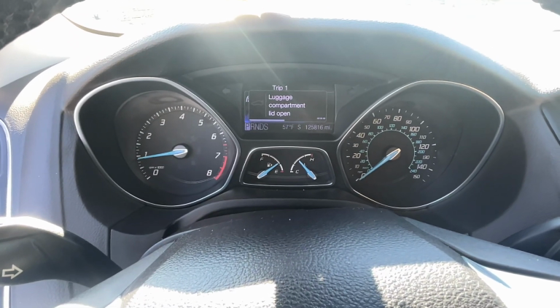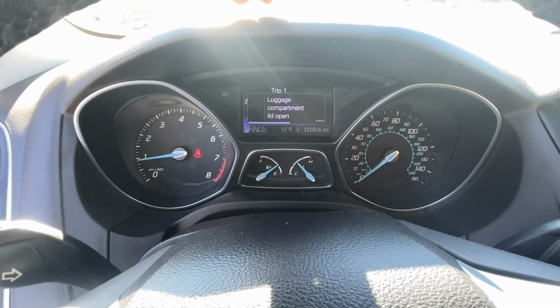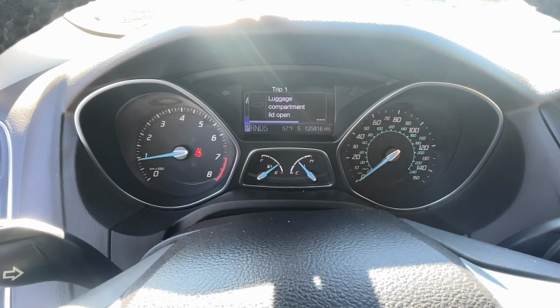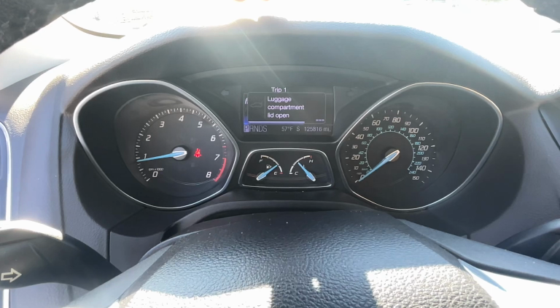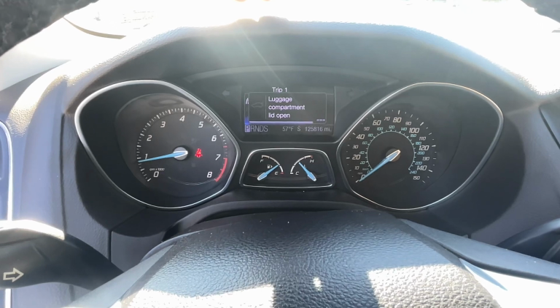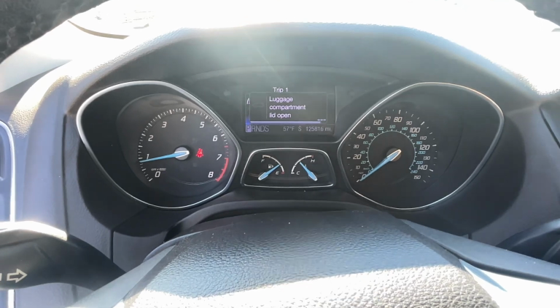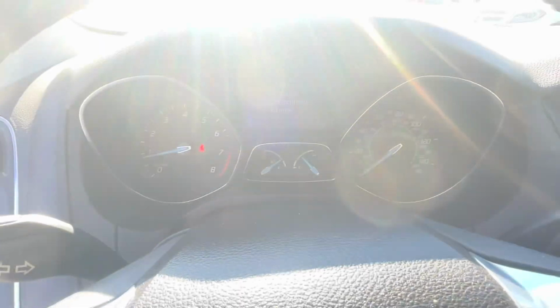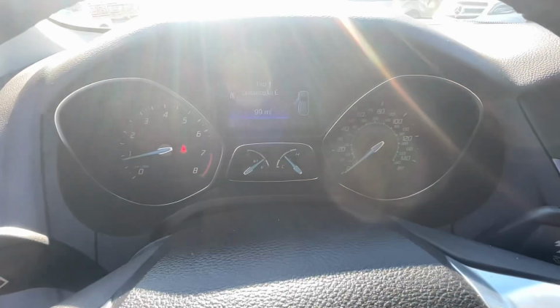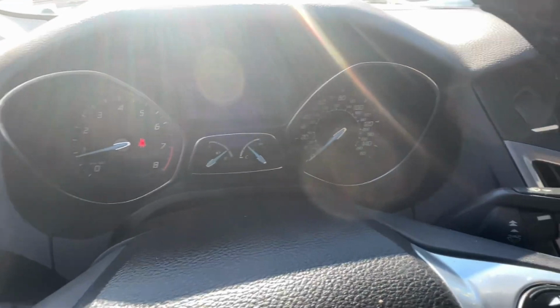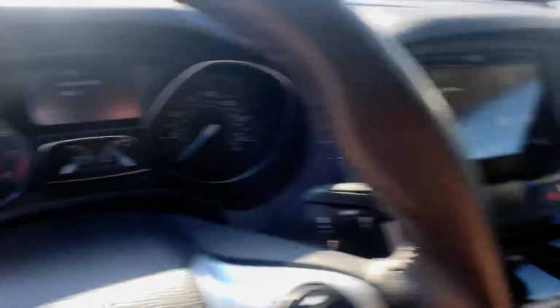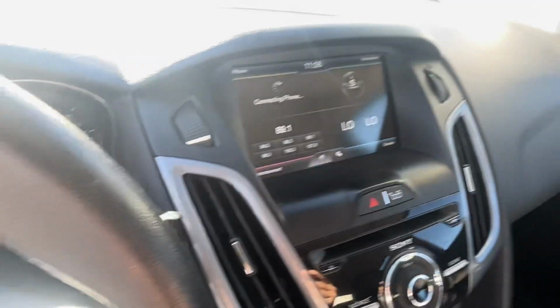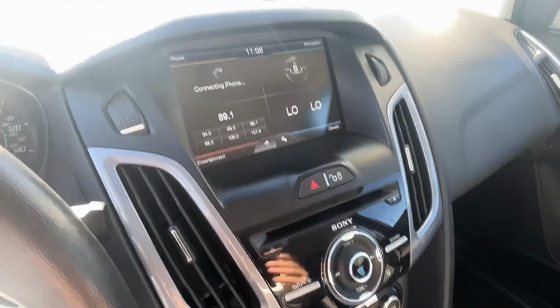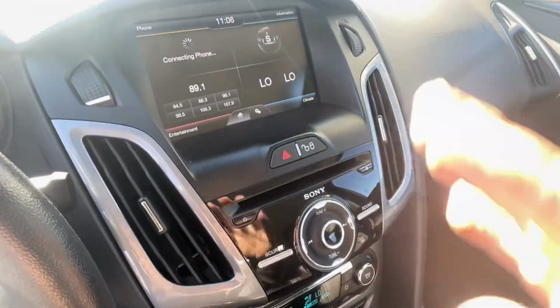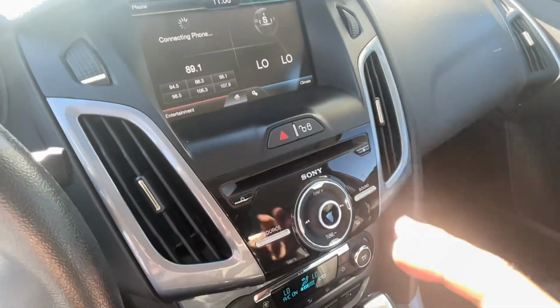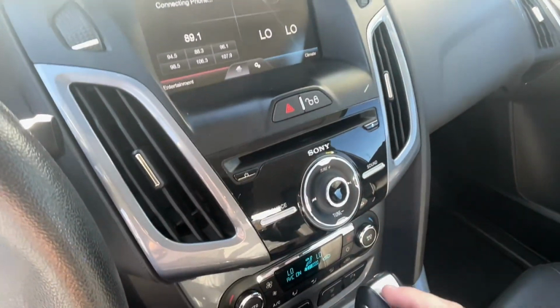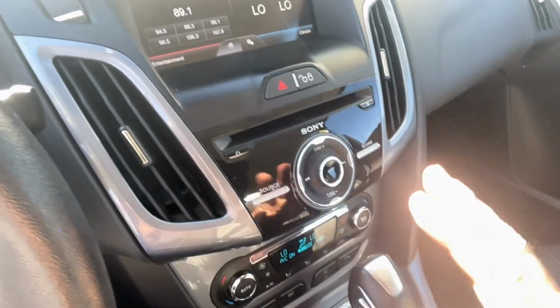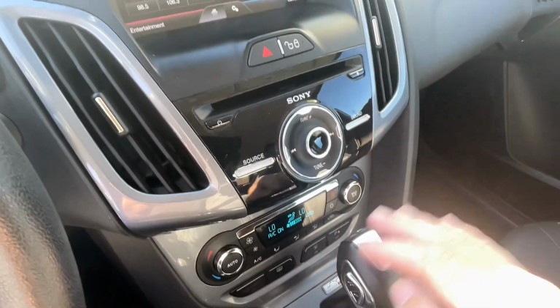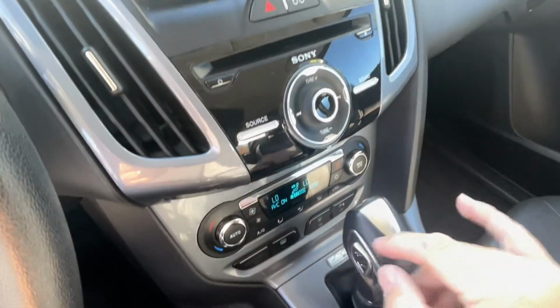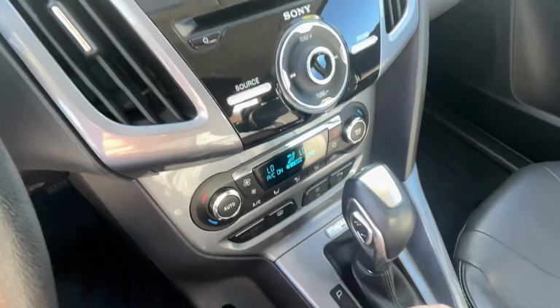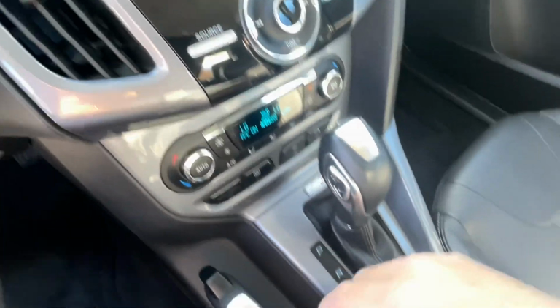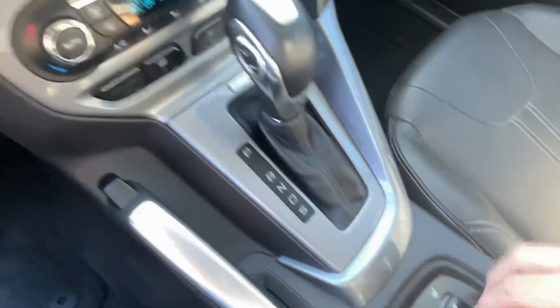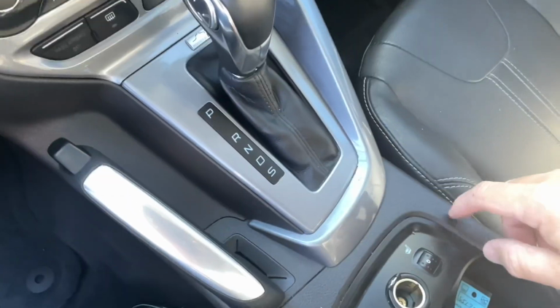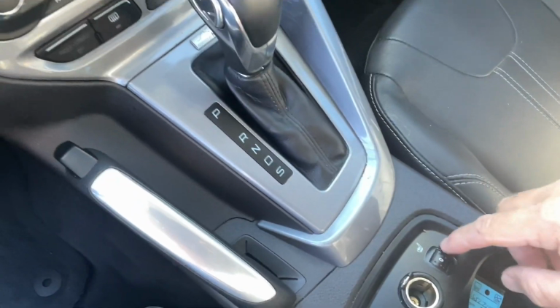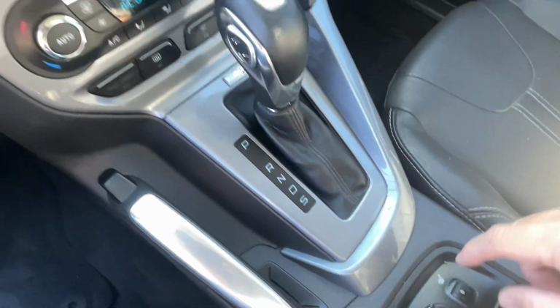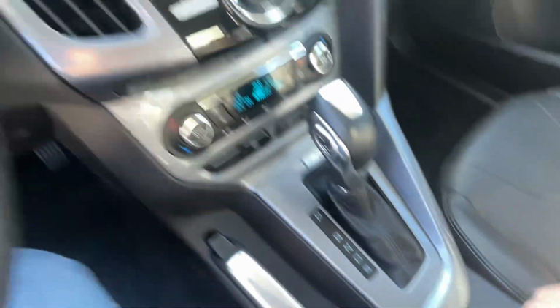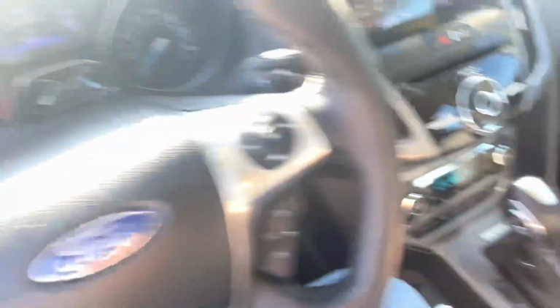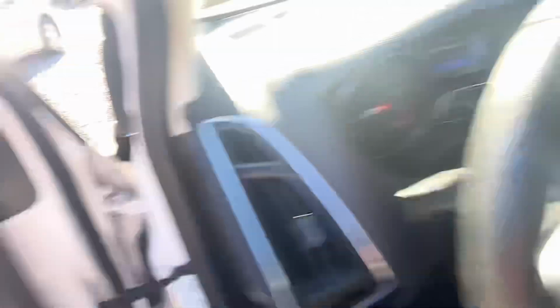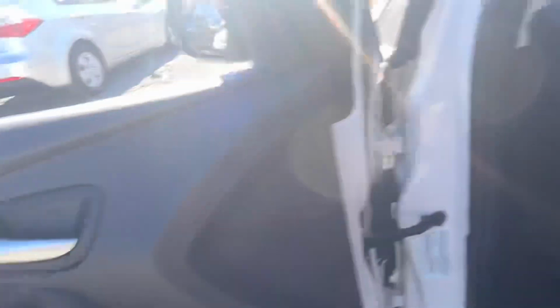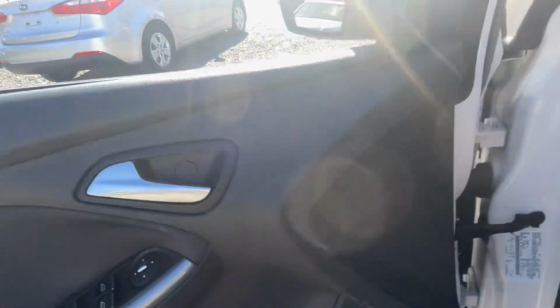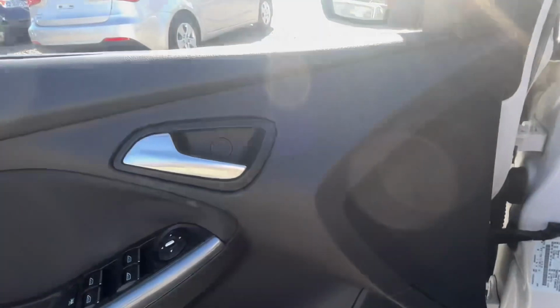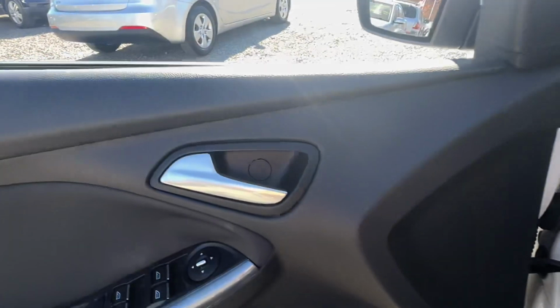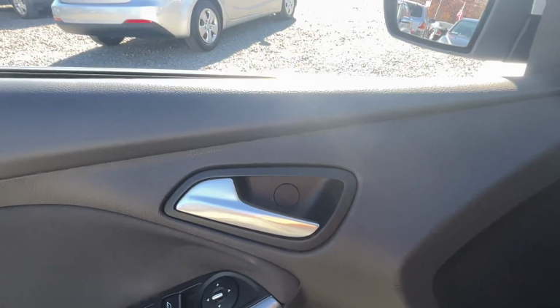I popped the trunk as I hit that — that's why it says it's open. Over here is all your screen for everything: radio, climate control. Down here is your heated seats. Let's pop the hood and I'll show you the trunk too.